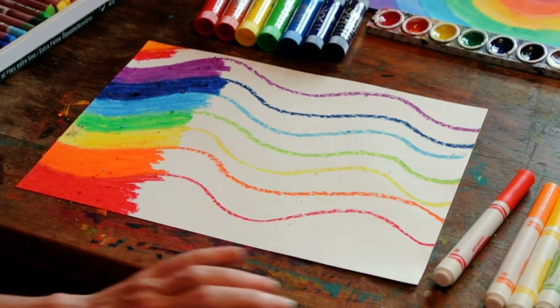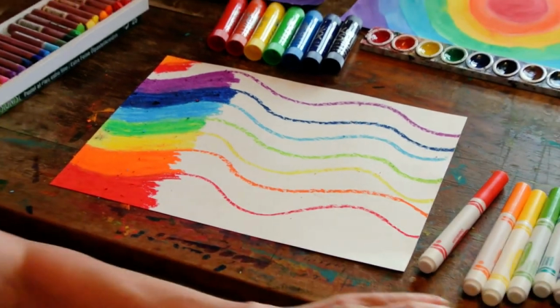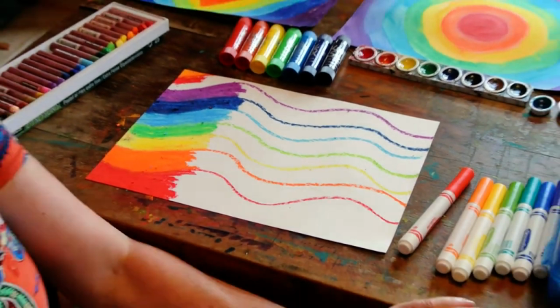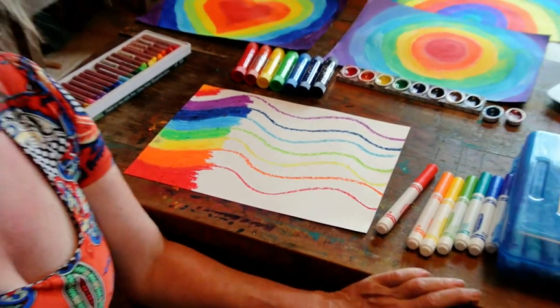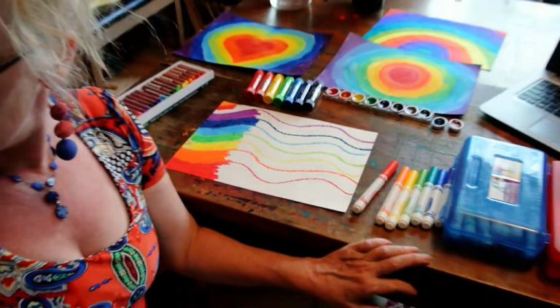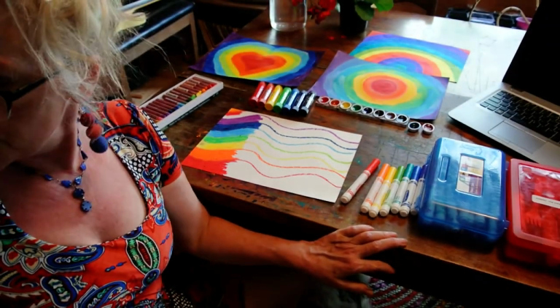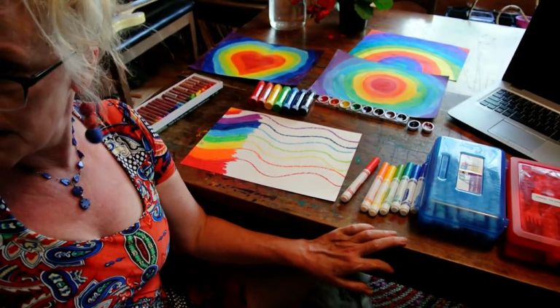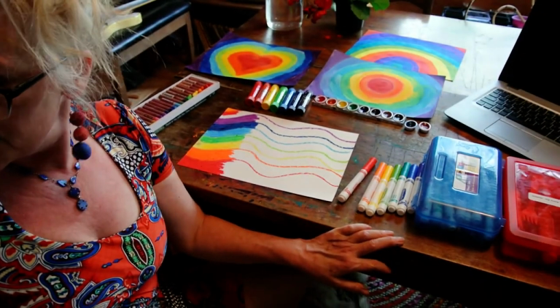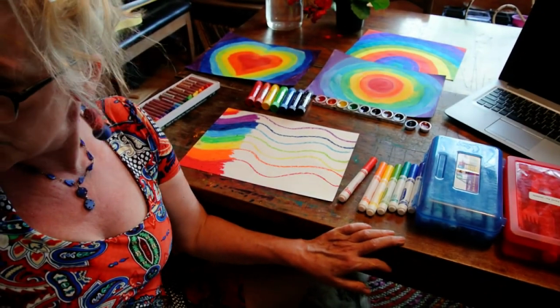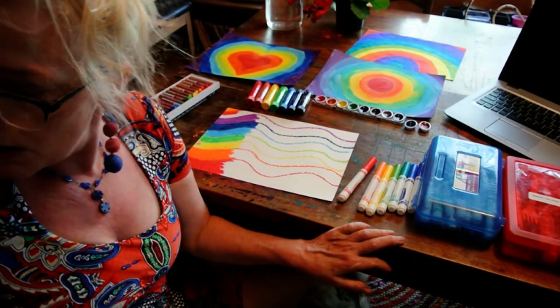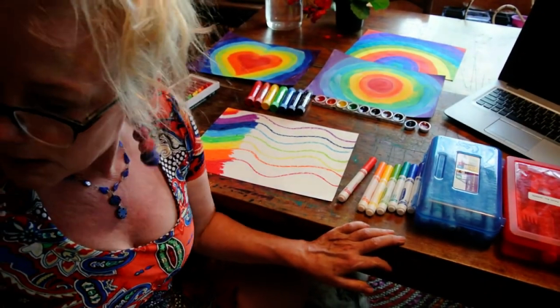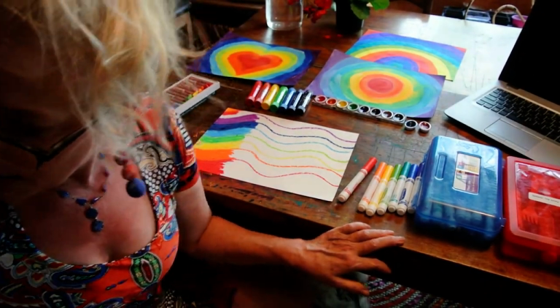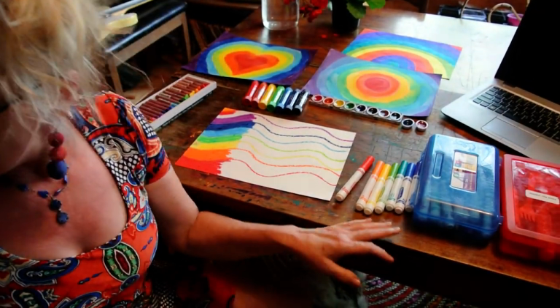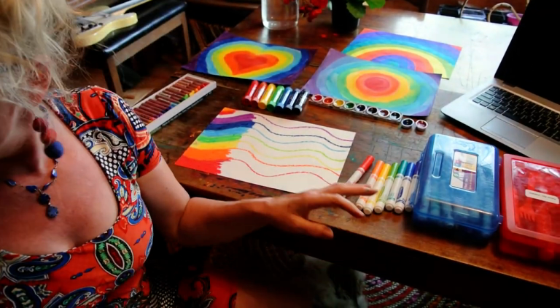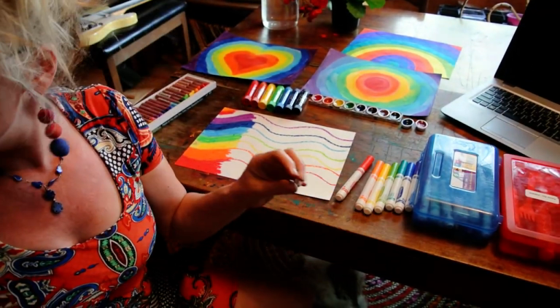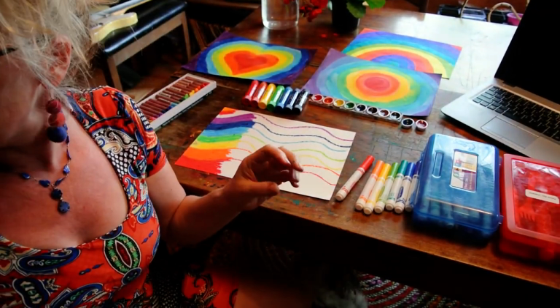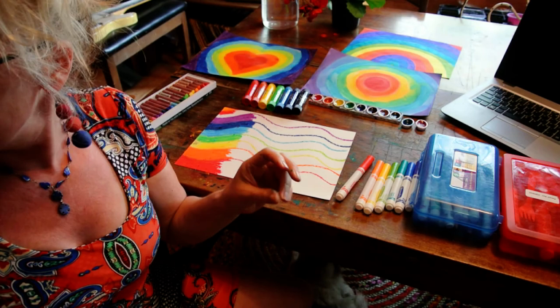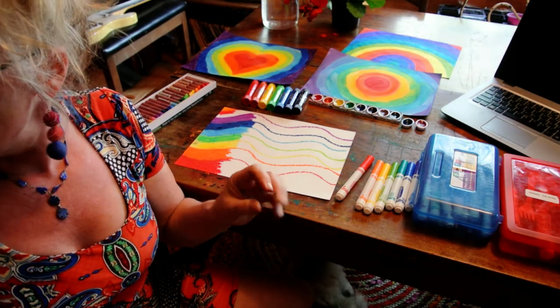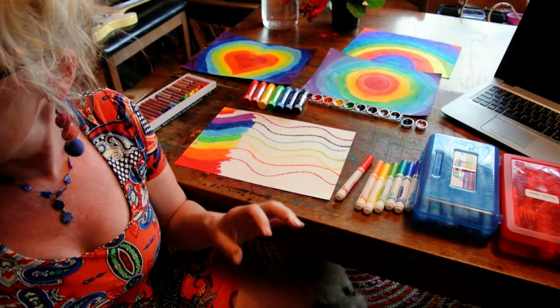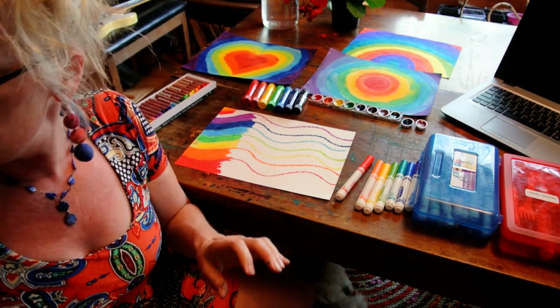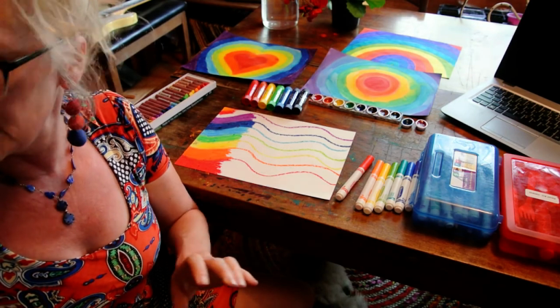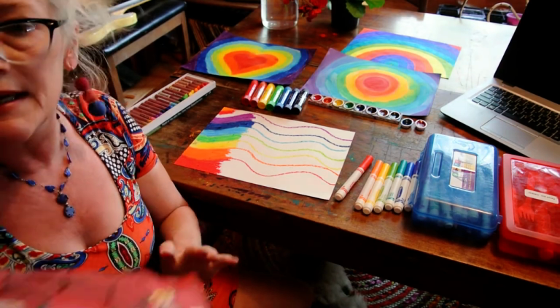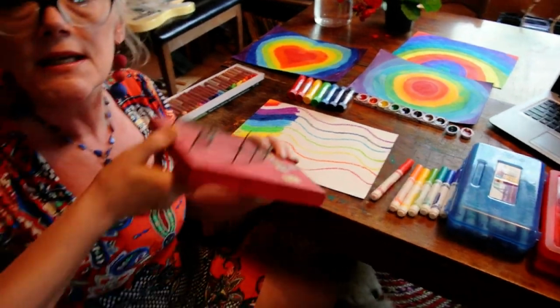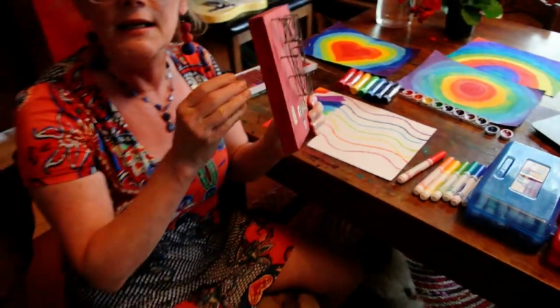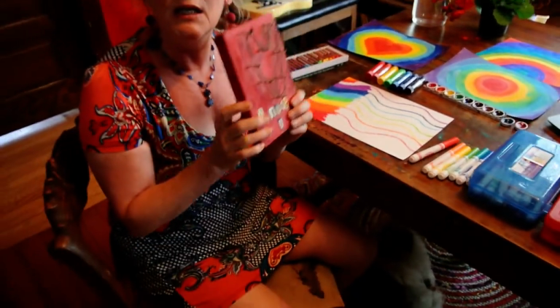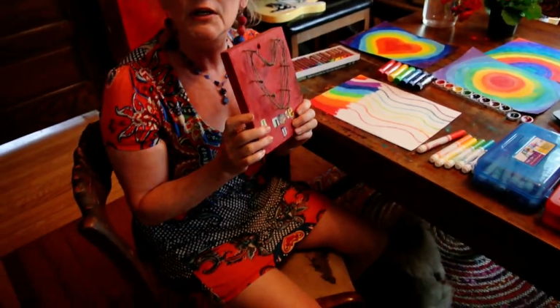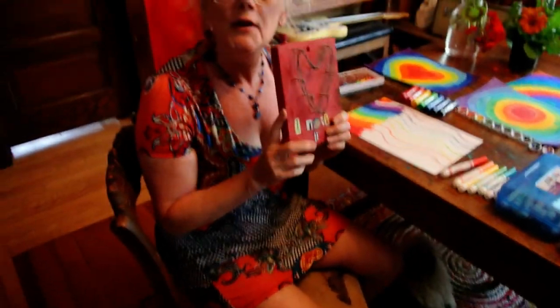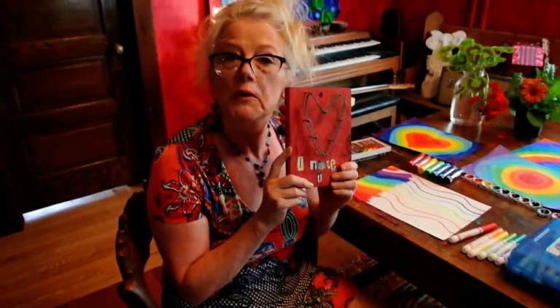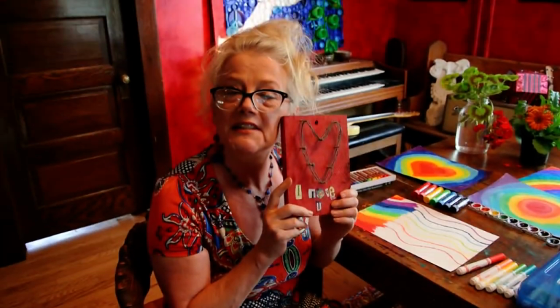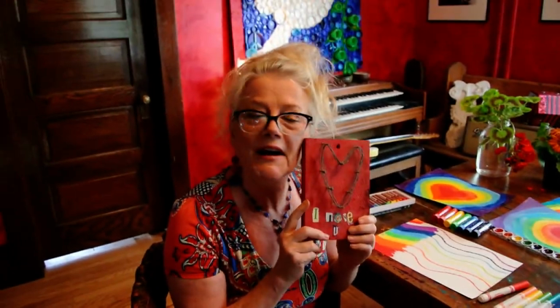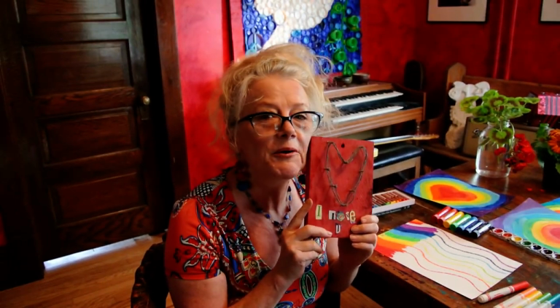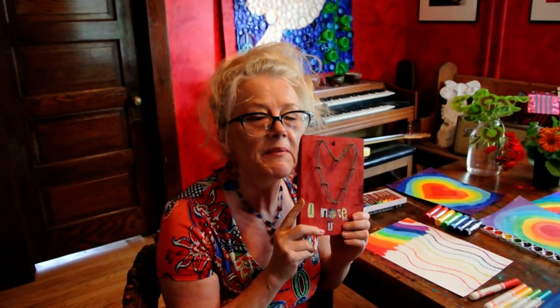So boys and girls, I miss you all. I hope you enjoy learning about rainbows and light and color. We'll see you tomorrow. Bye bye.